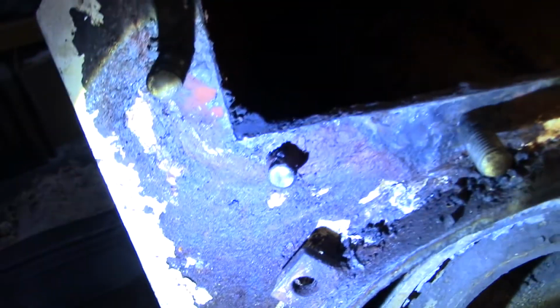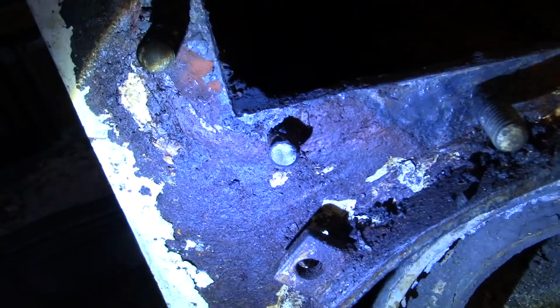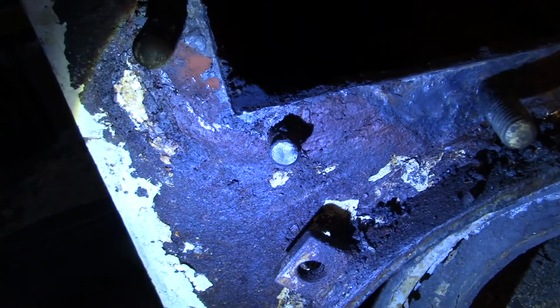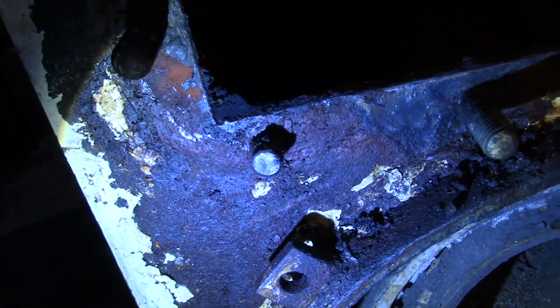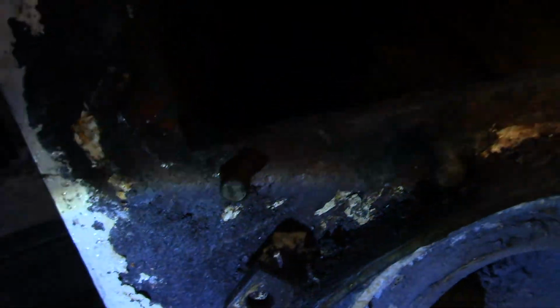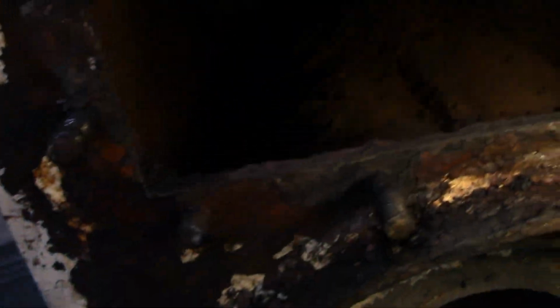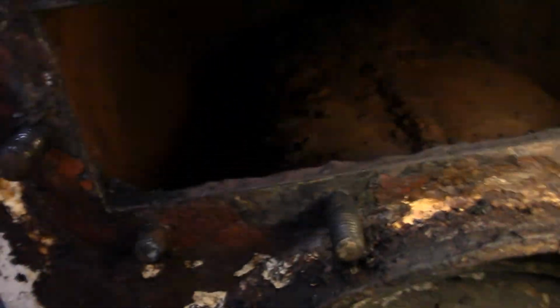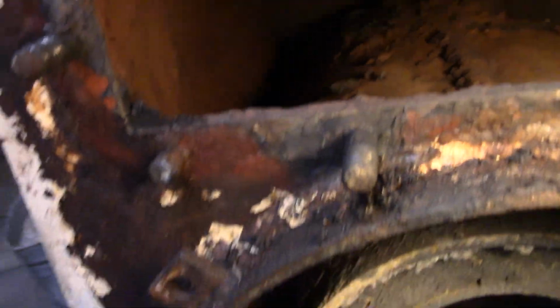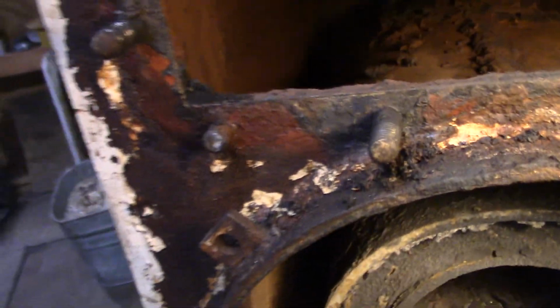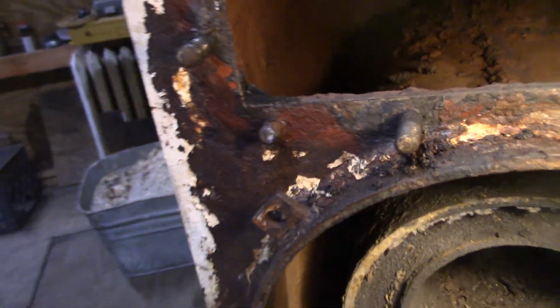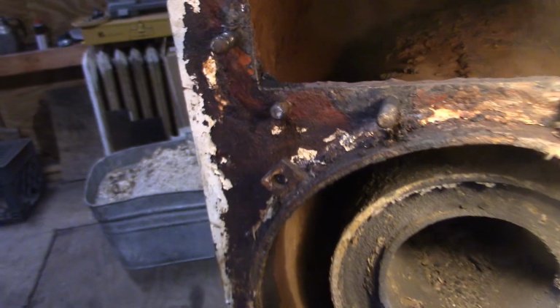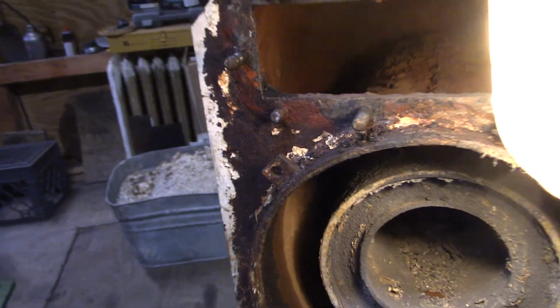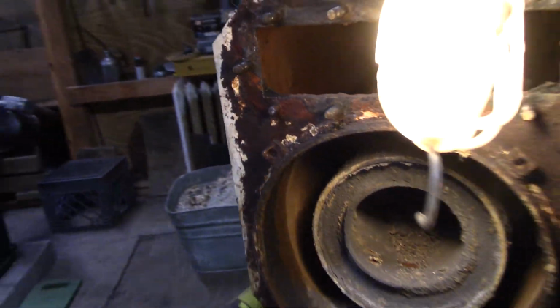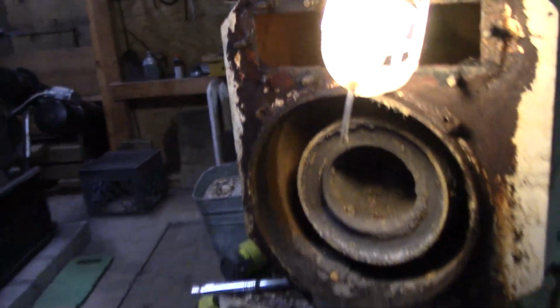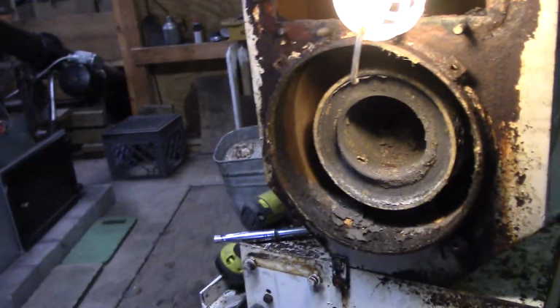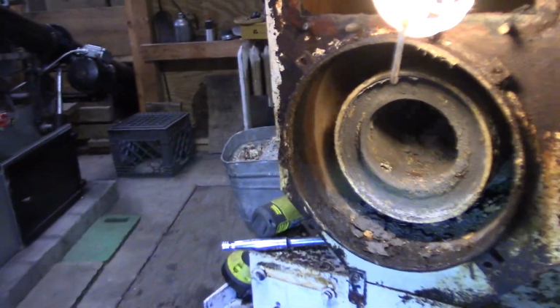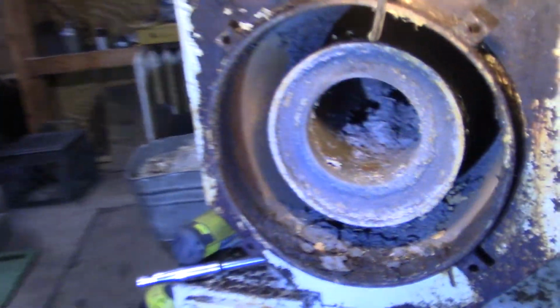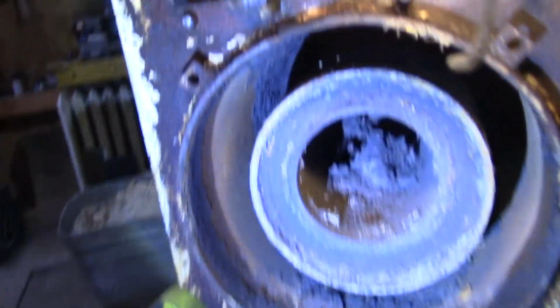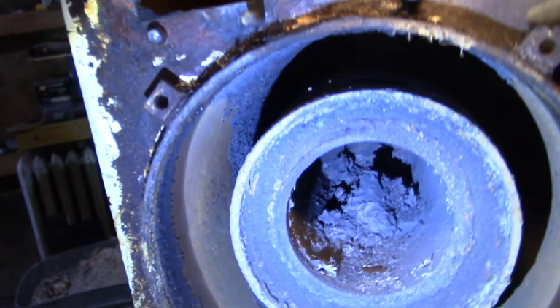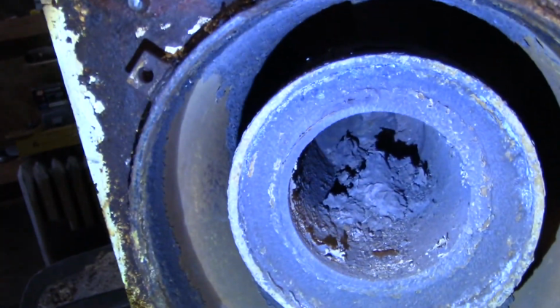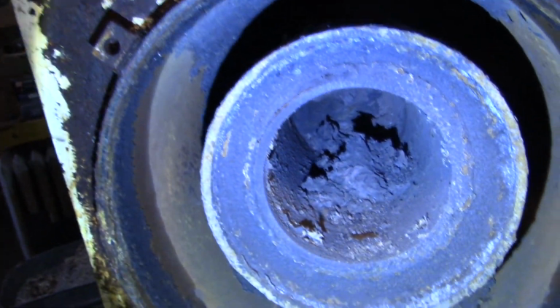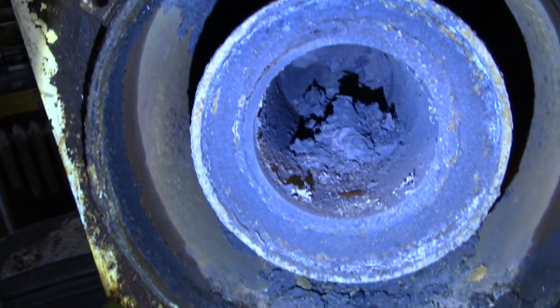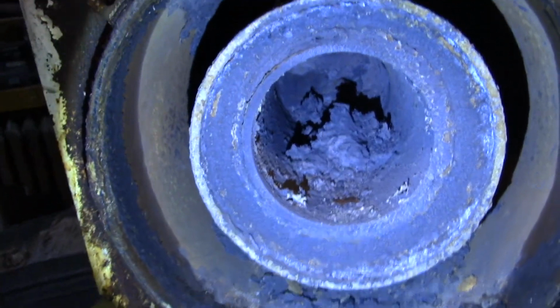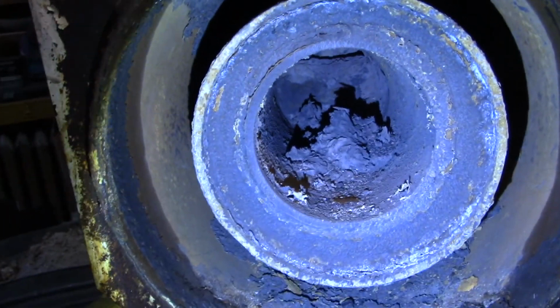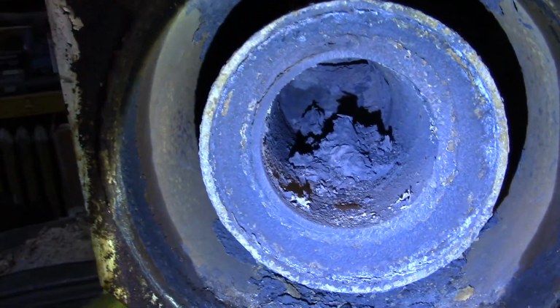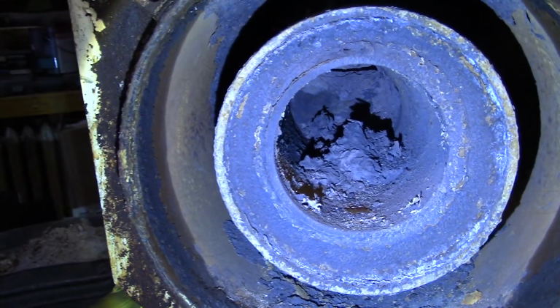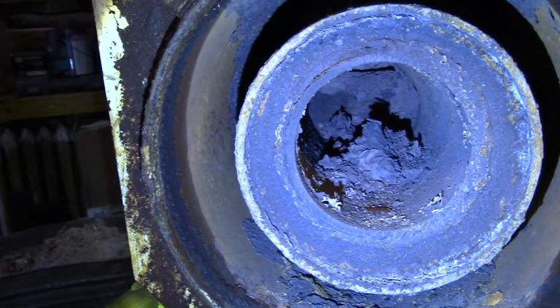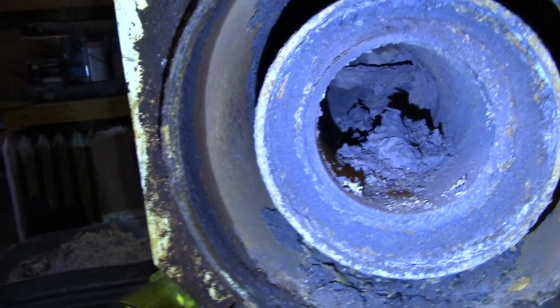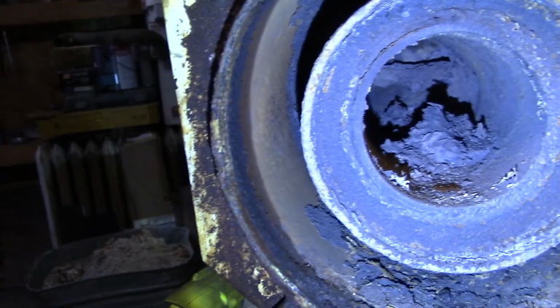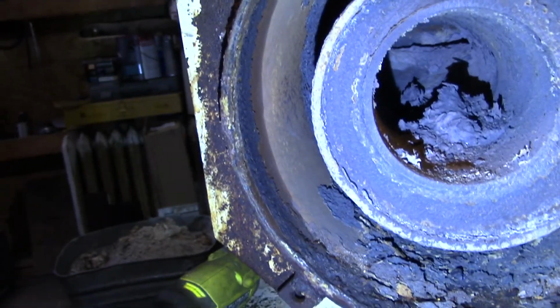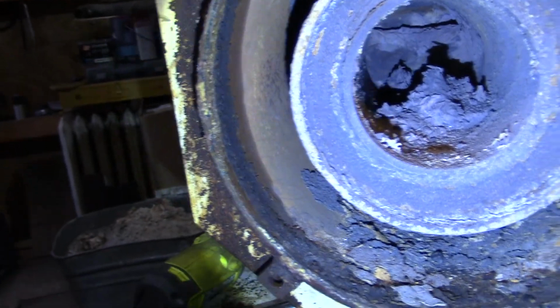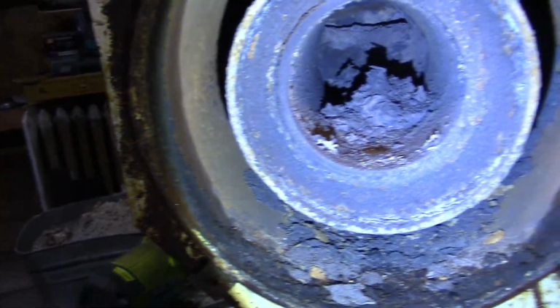Broke one stud while we were at it. And that's not clean enough in there either. Yuck!